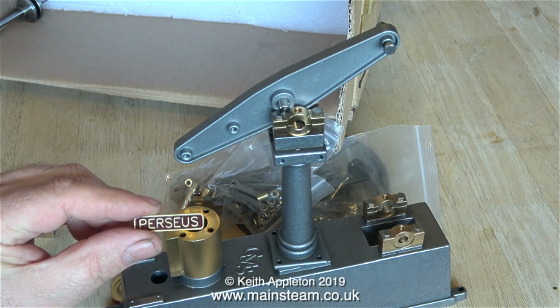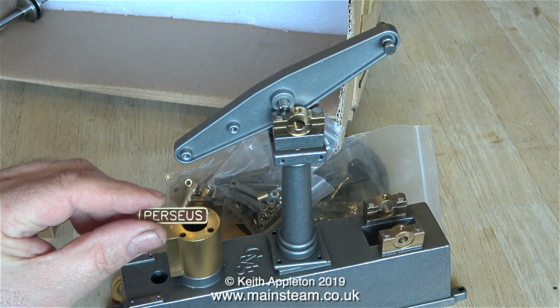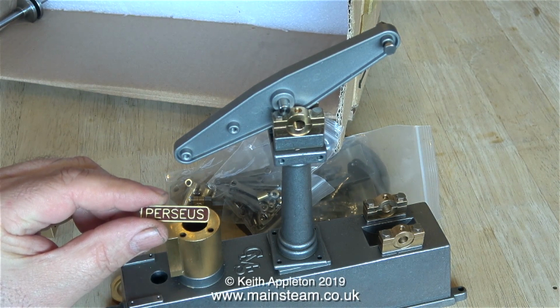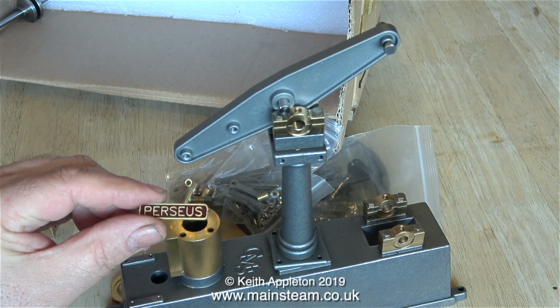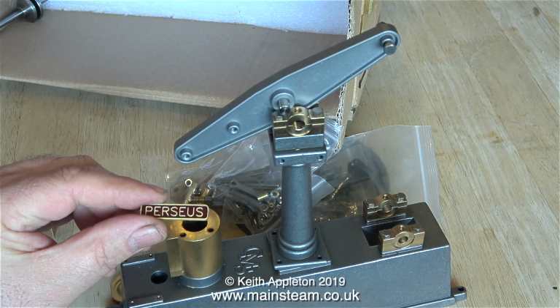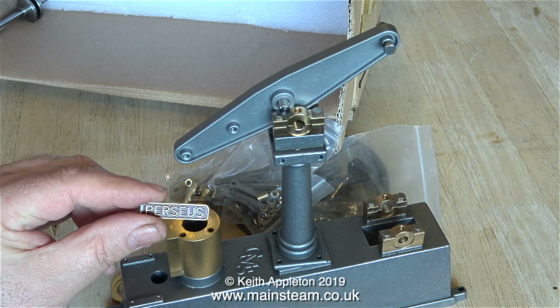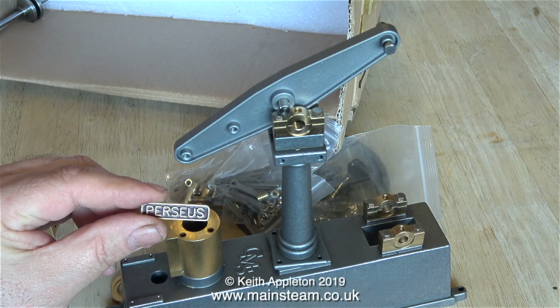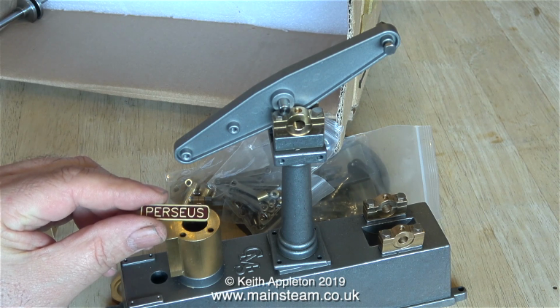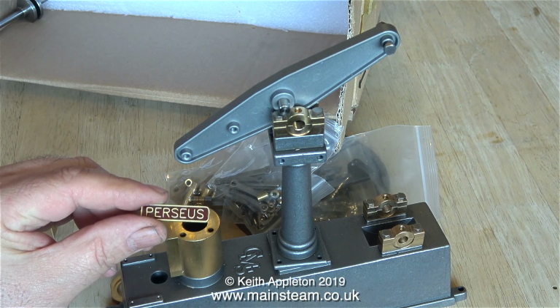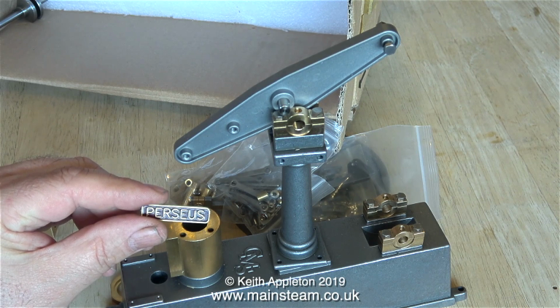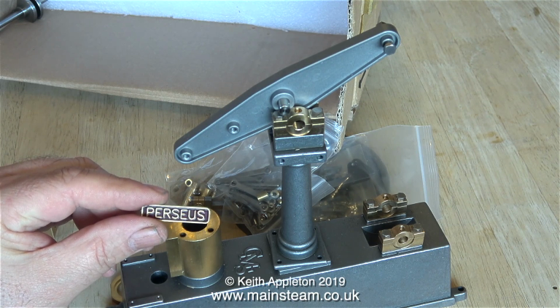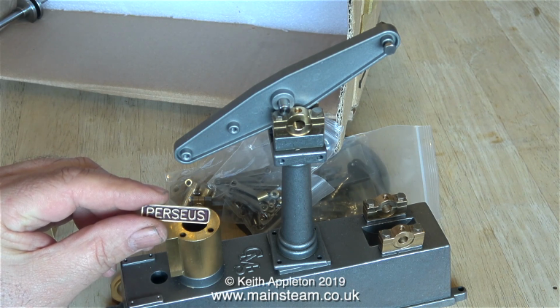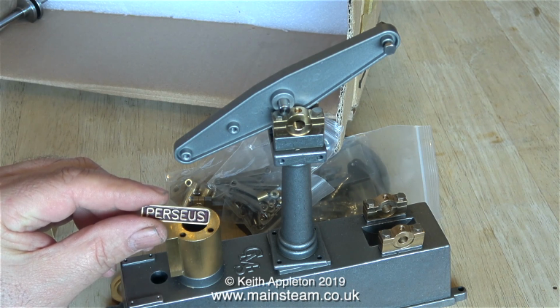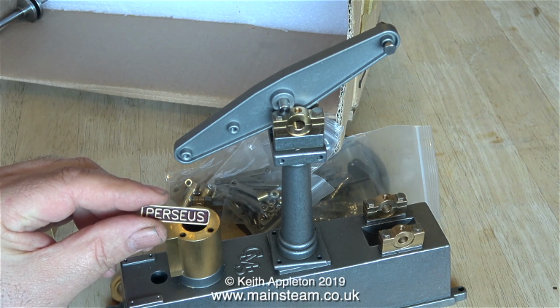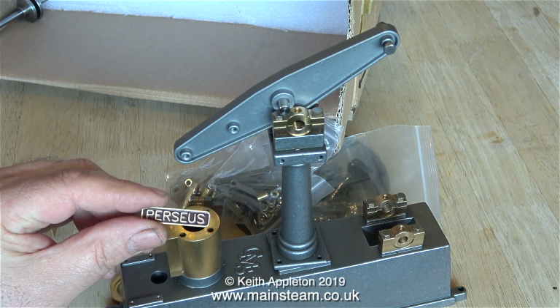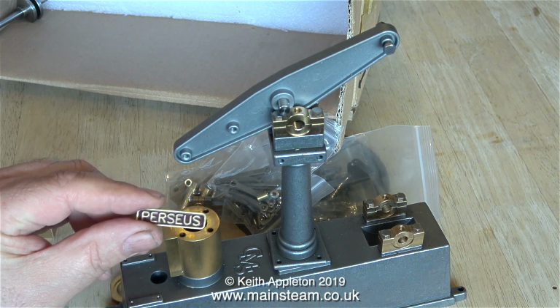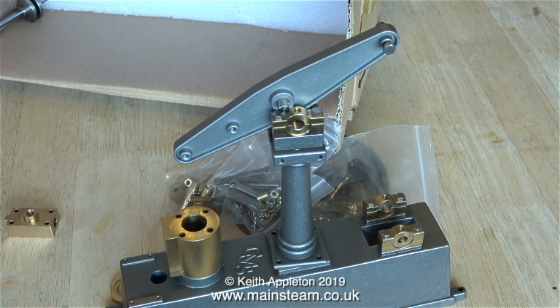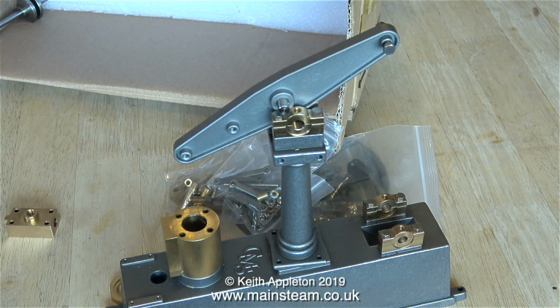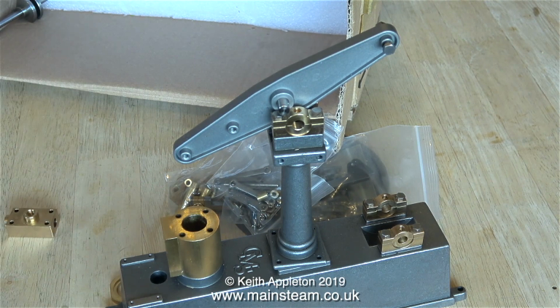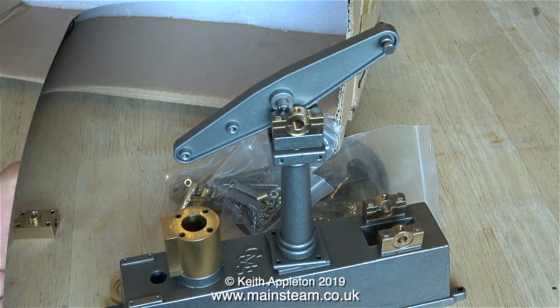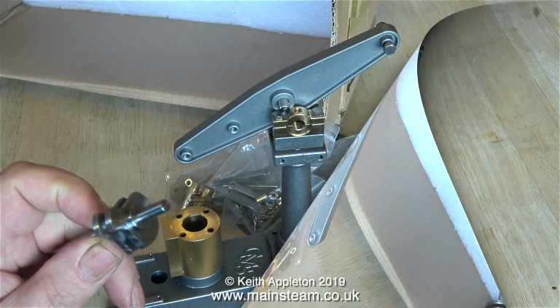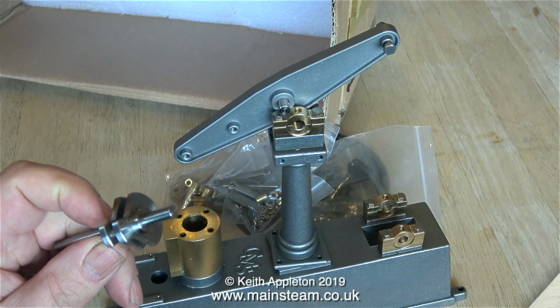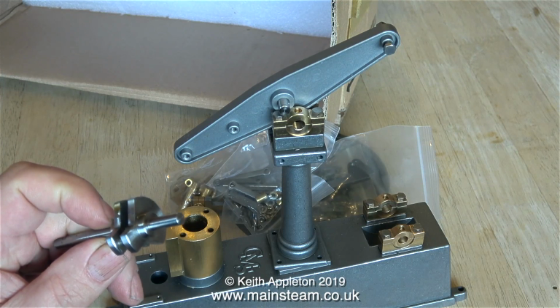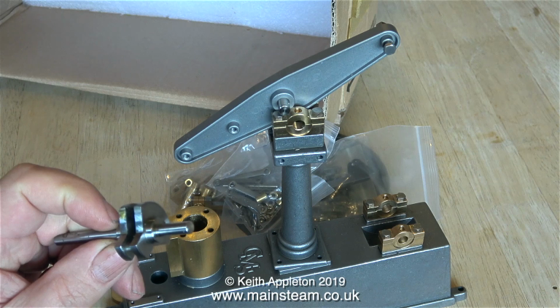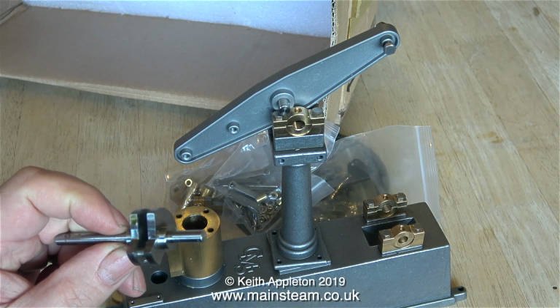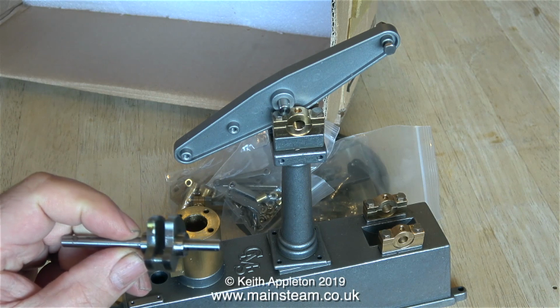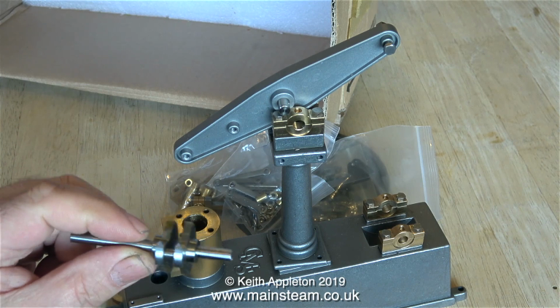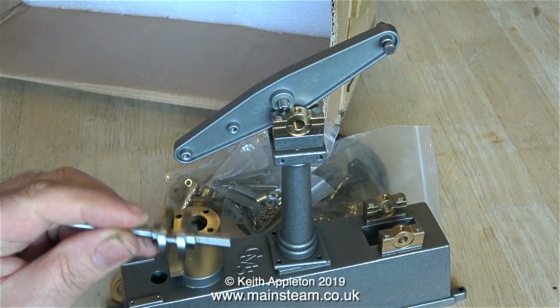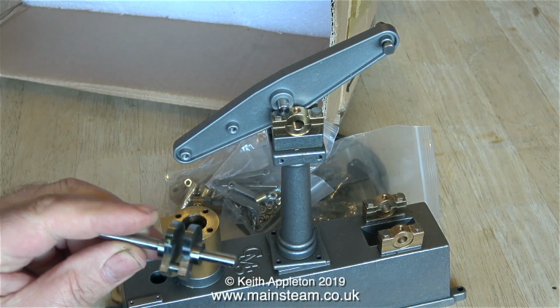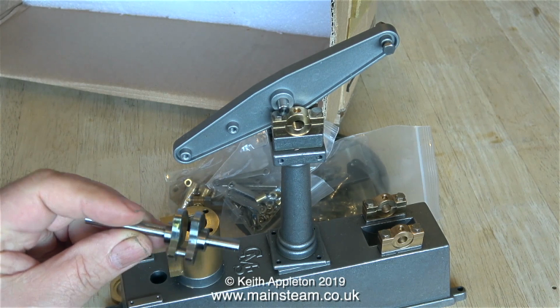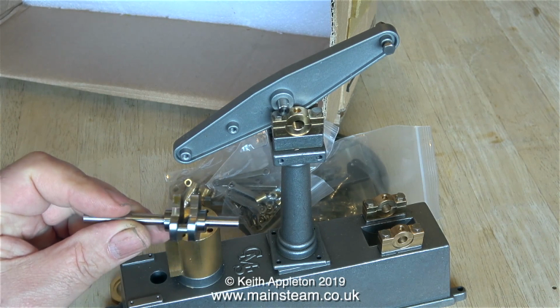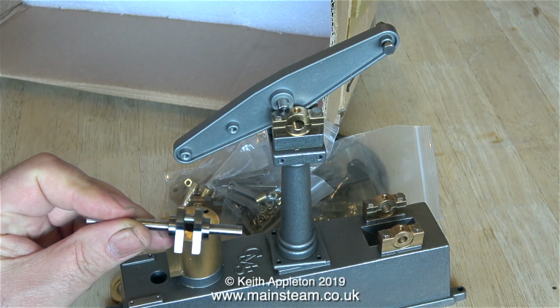And then I found this in the box — it's the Perseus nameplate of the Perseus engine. I'll put that somewhere safe where I don't lose it and I'll refit it to the engine in due course.